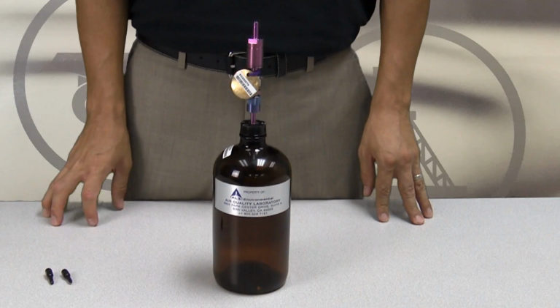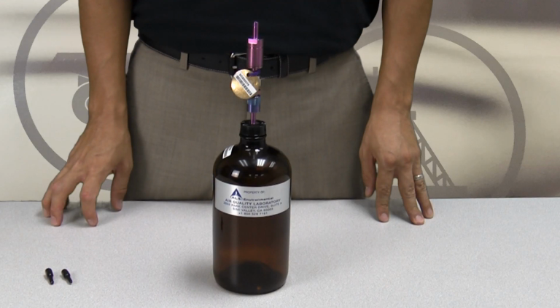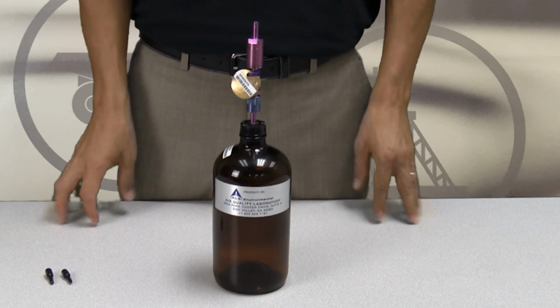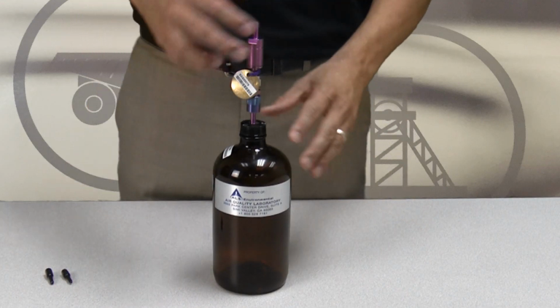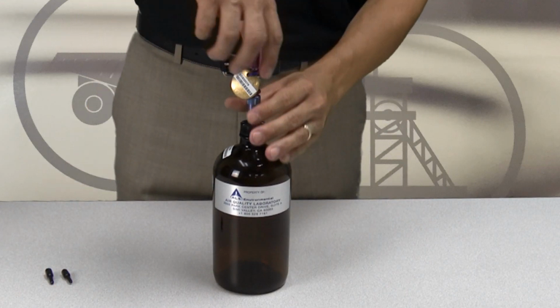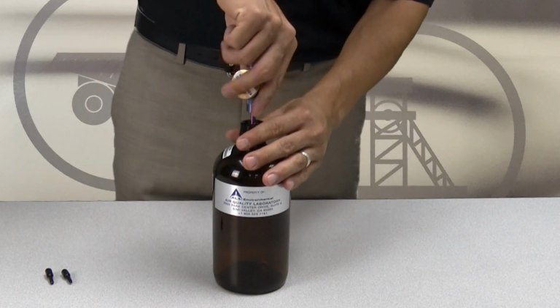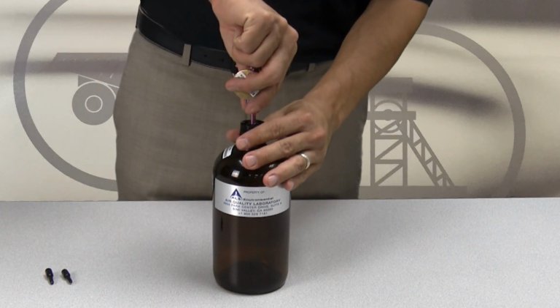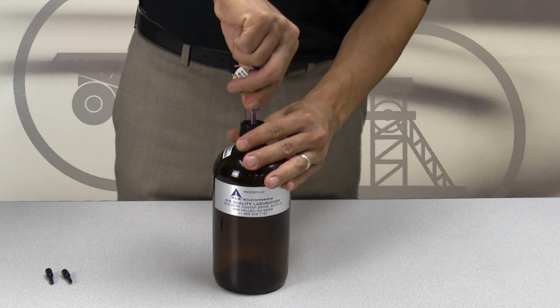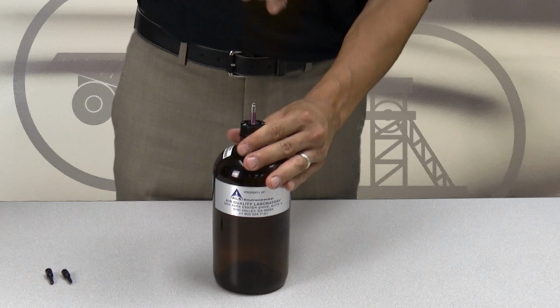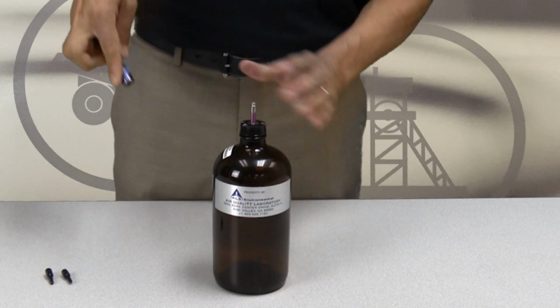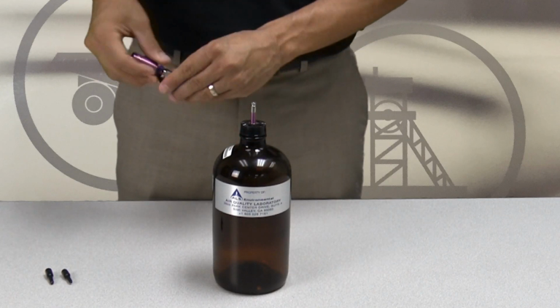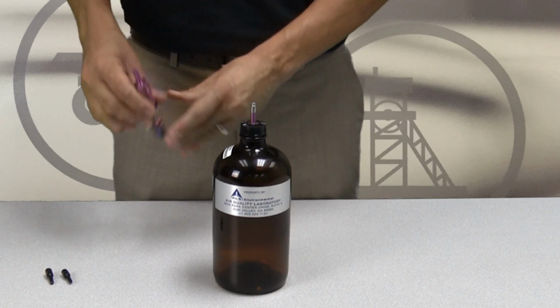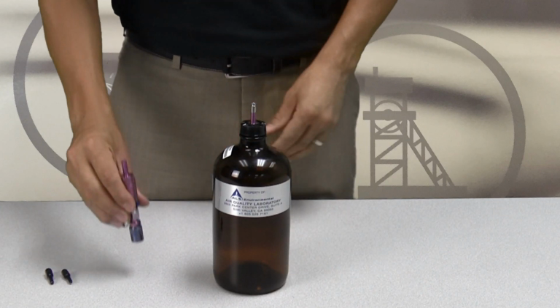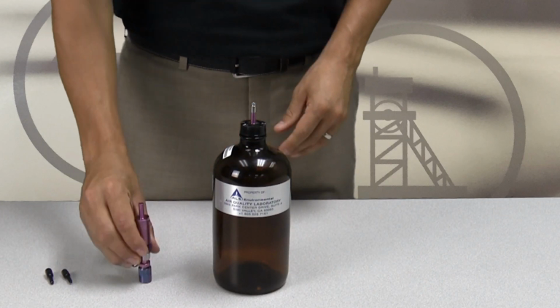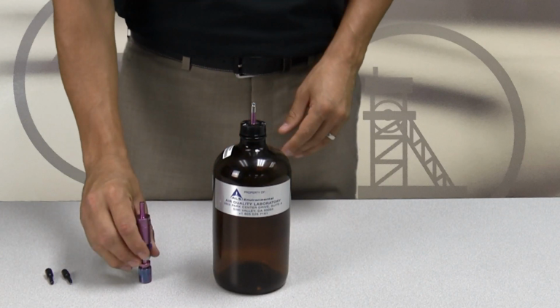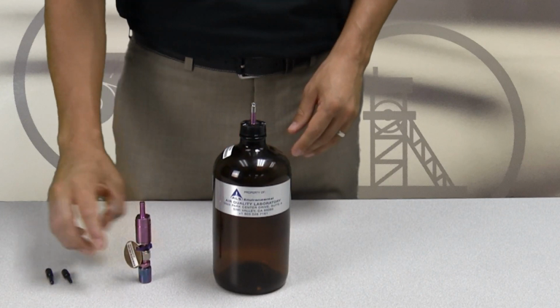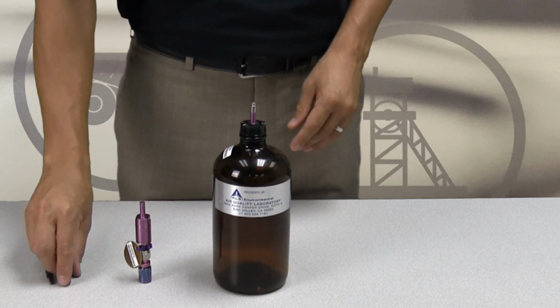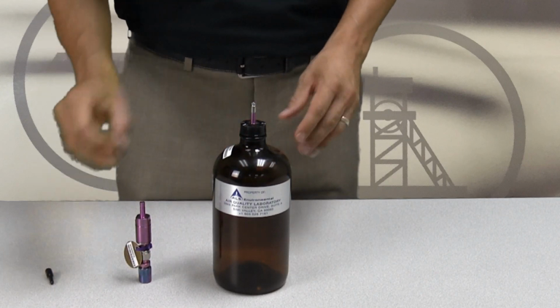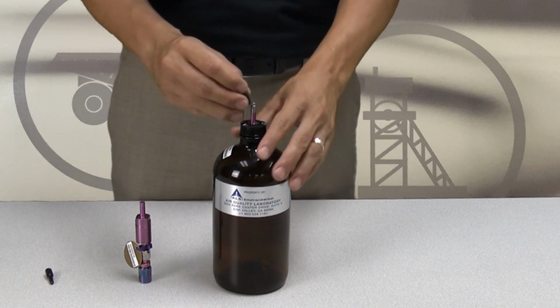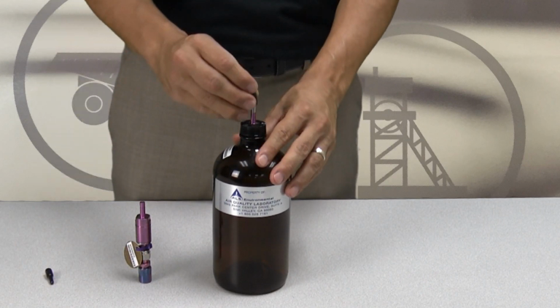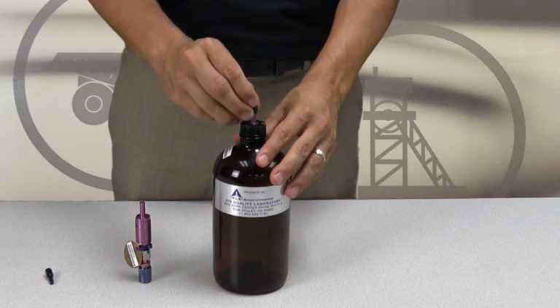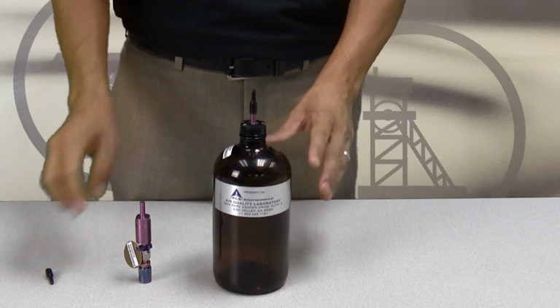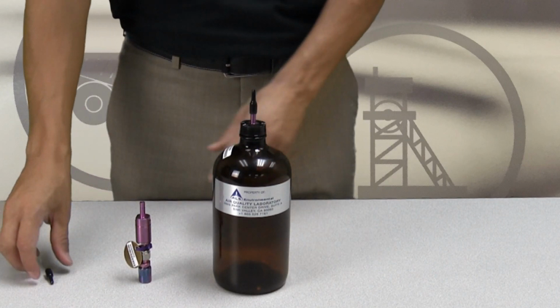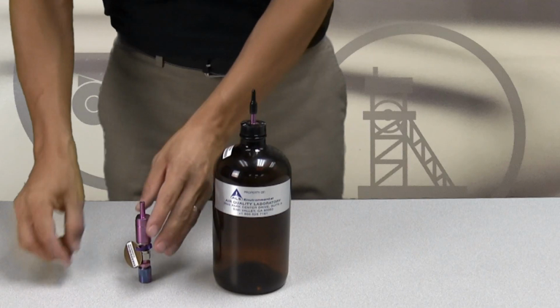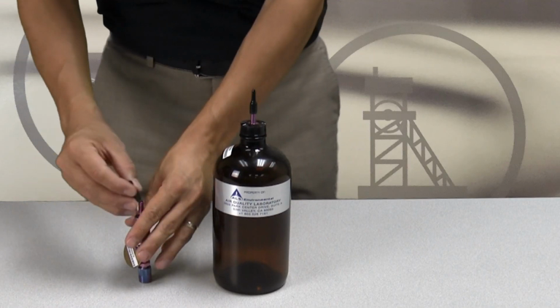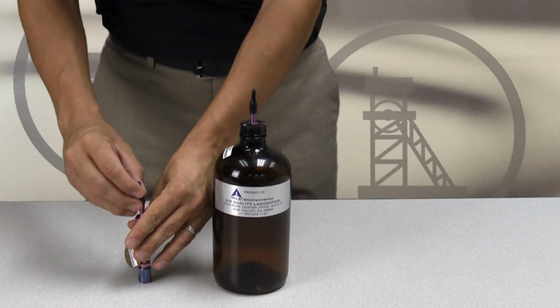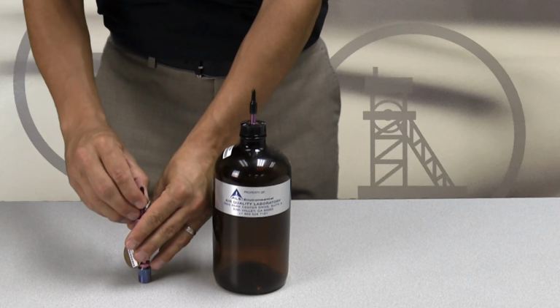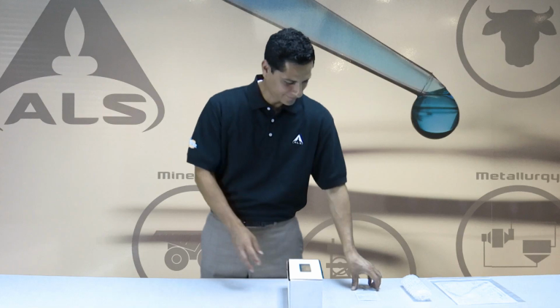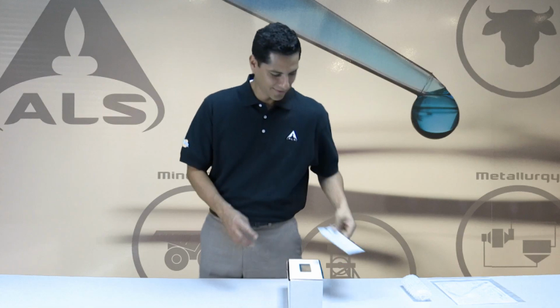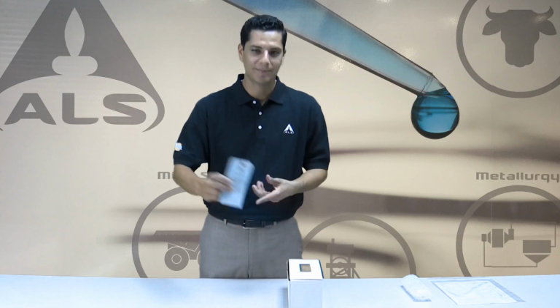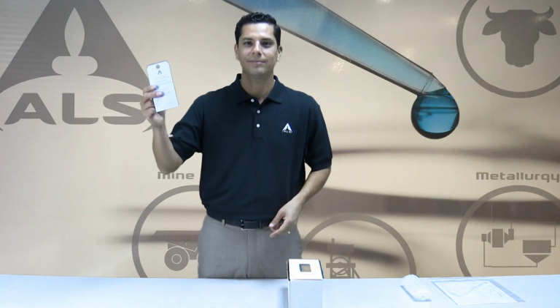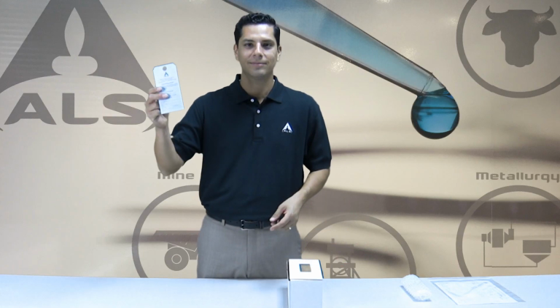After sampling is complete, disconnect the sampling line by pulling vertically to release. Replace the plastic cap on the top of the bottle vac and label the sample with the provided sample tag.